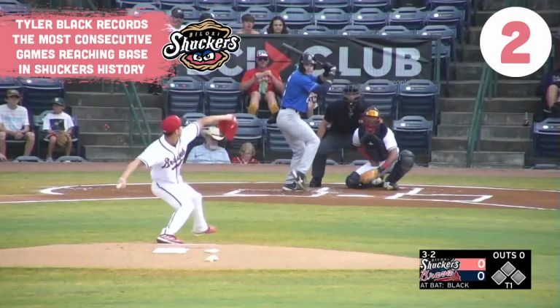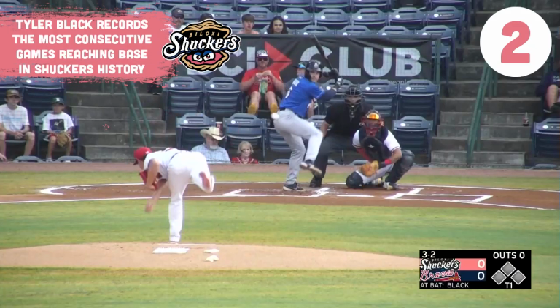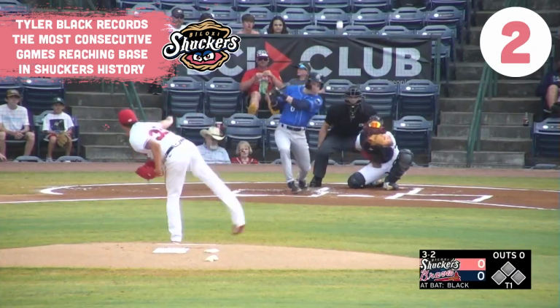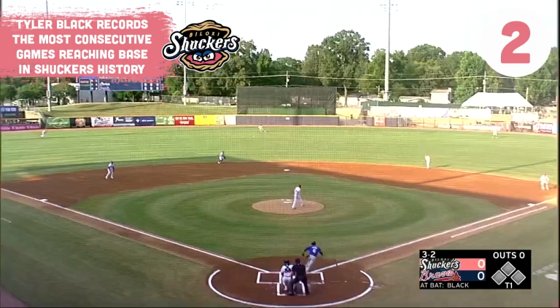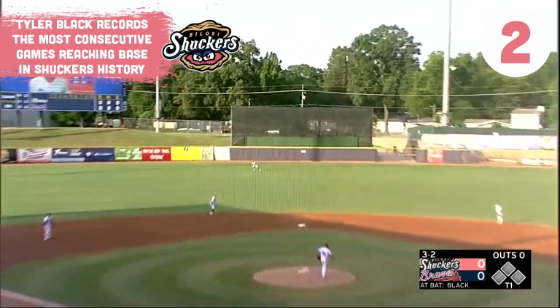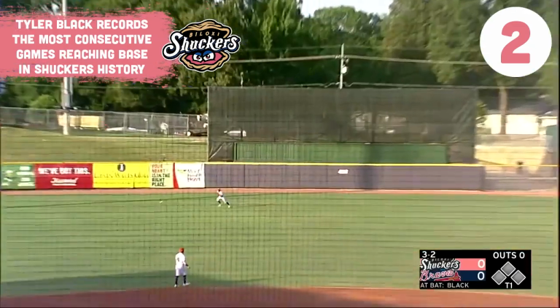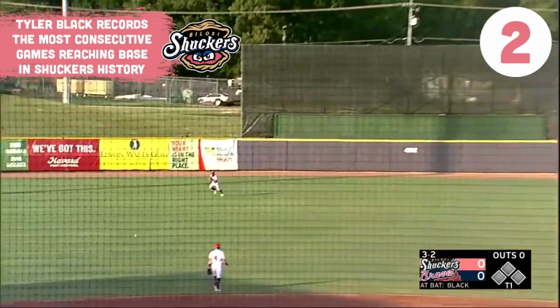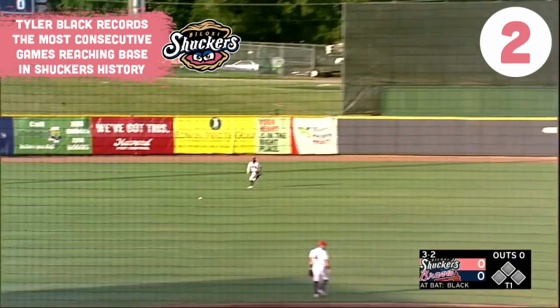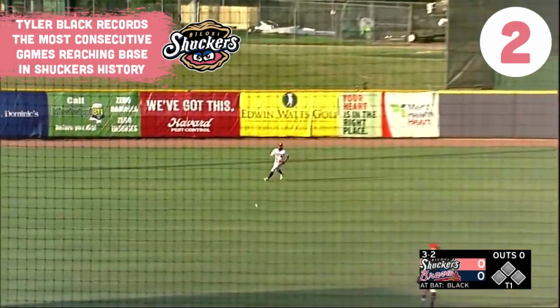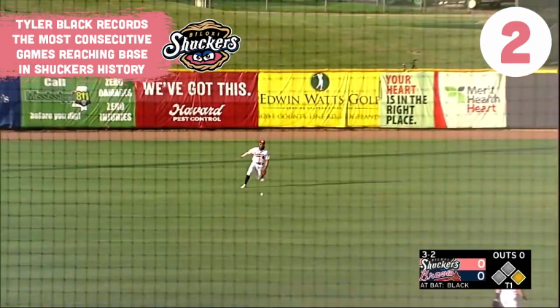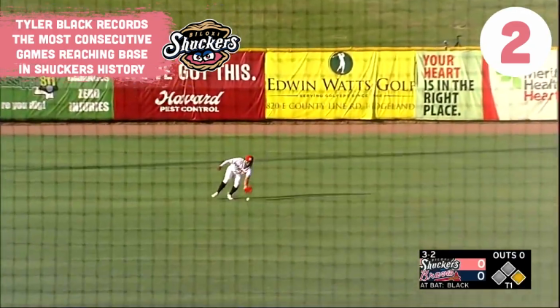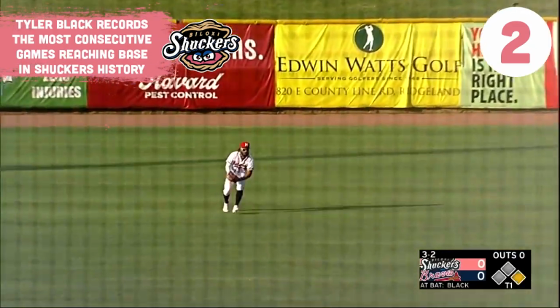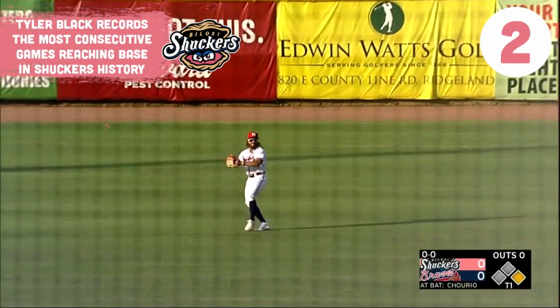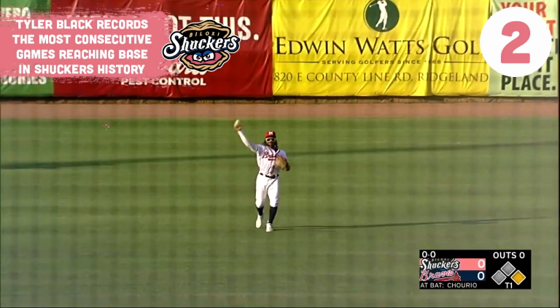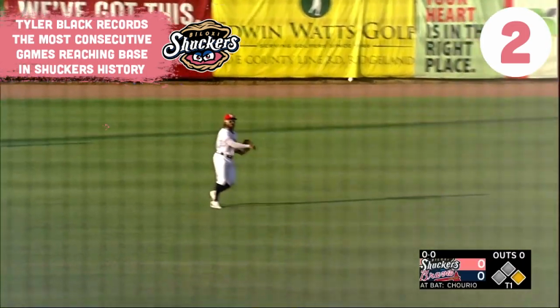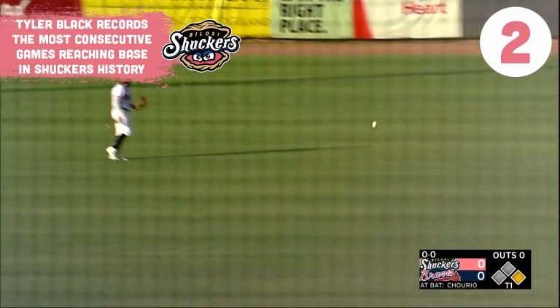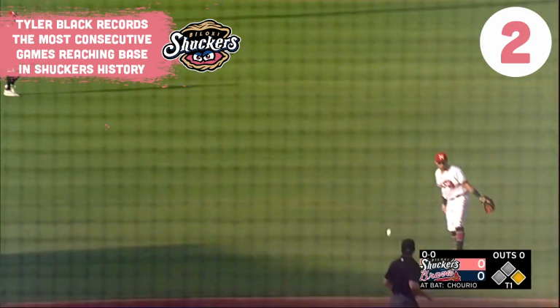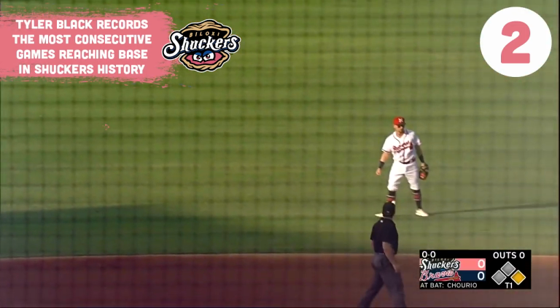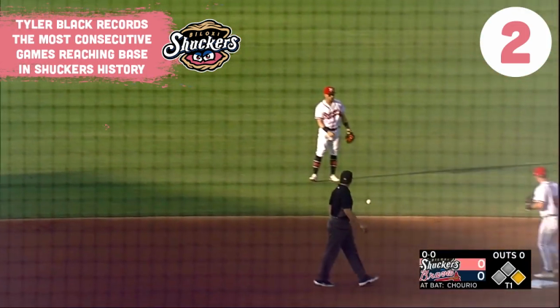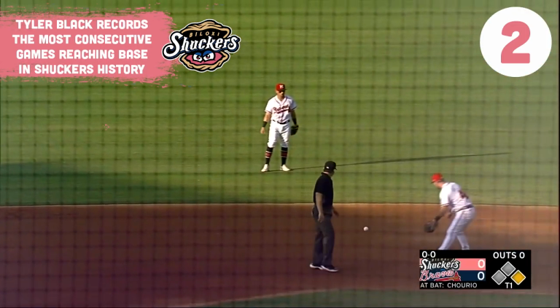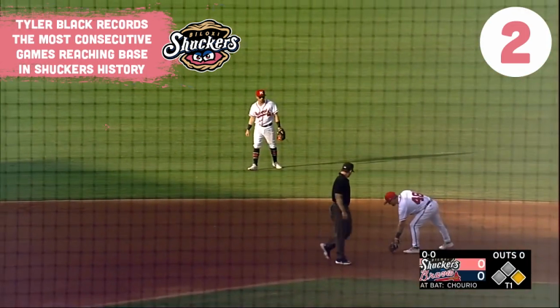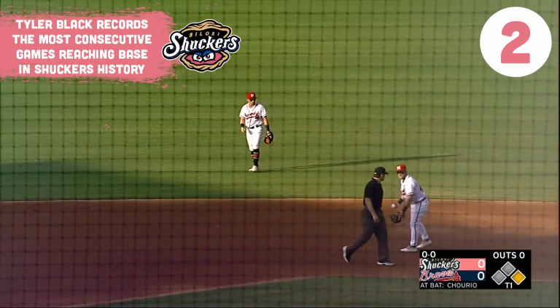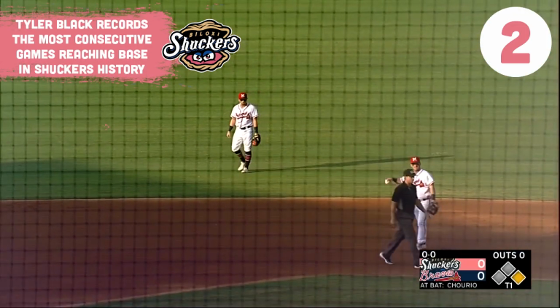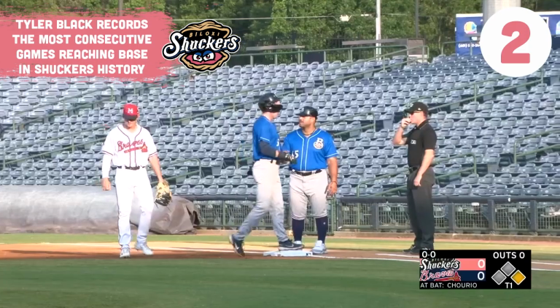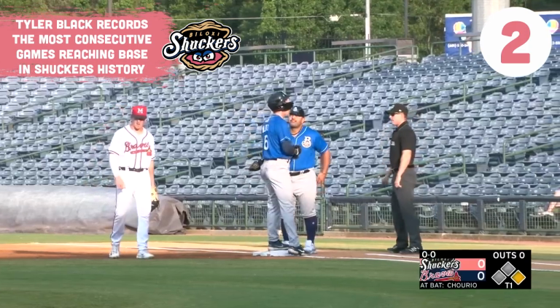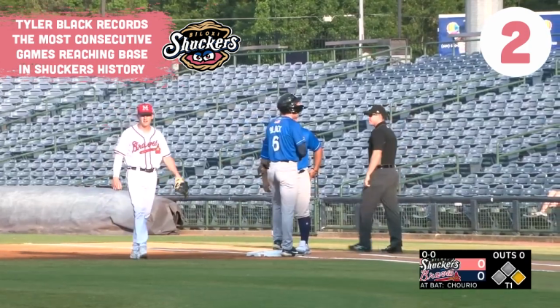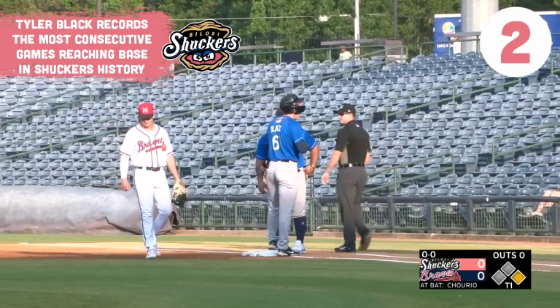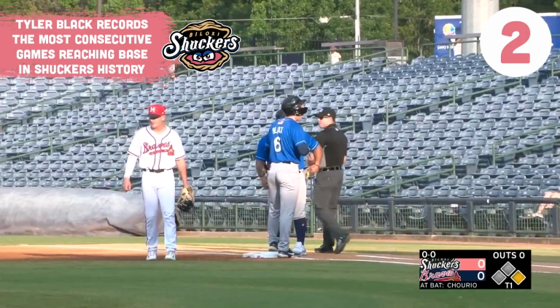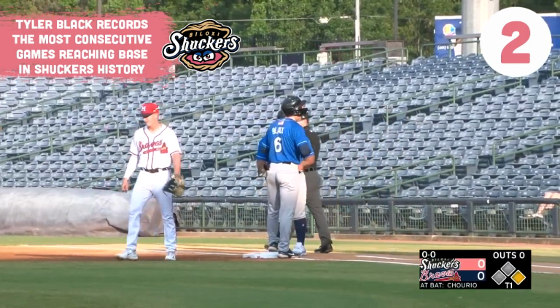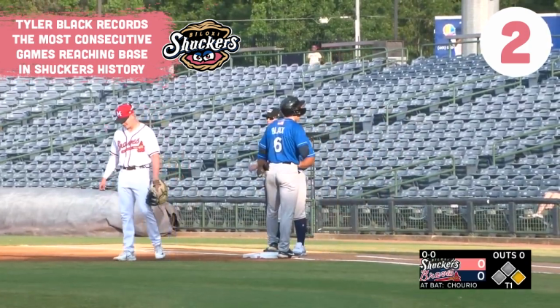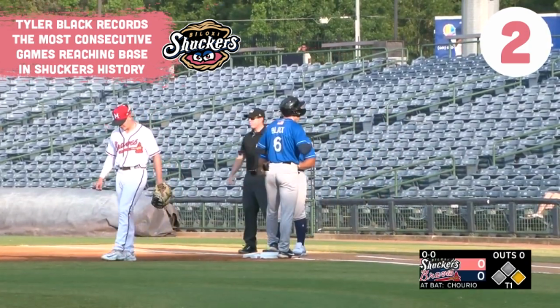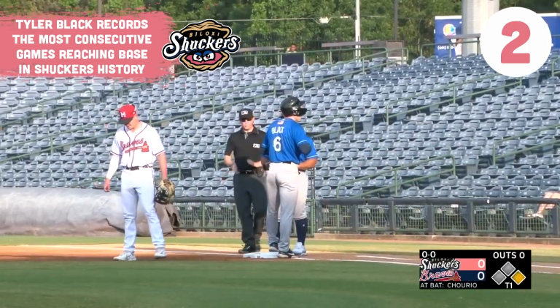The pitch home. He swings and lines it into center field for a base hit. Black has reached base in 28 consecutive games, standing alone as the longest on-base streak in Biloxi Shuckers franchise history.